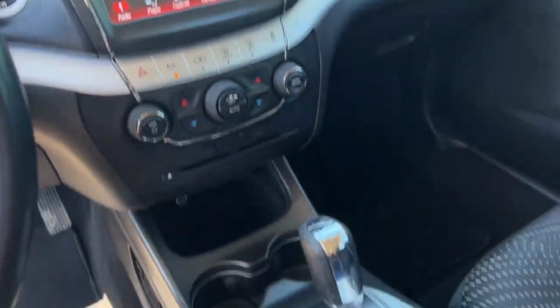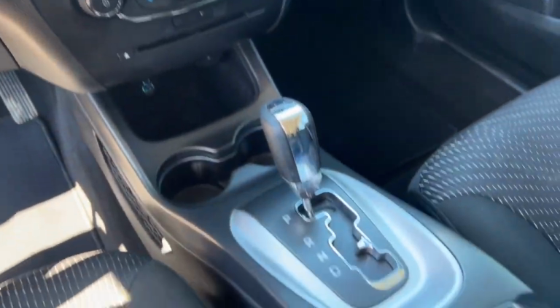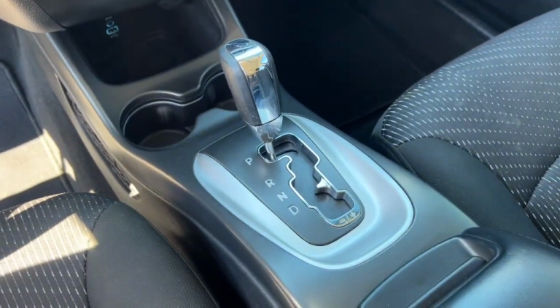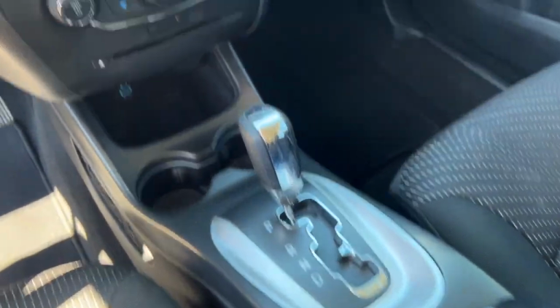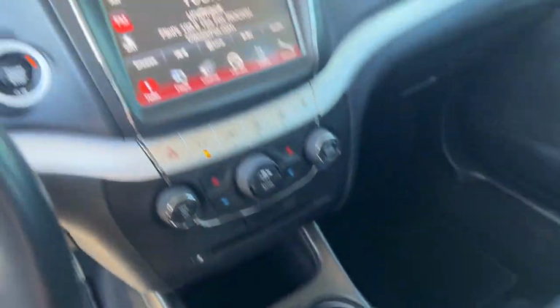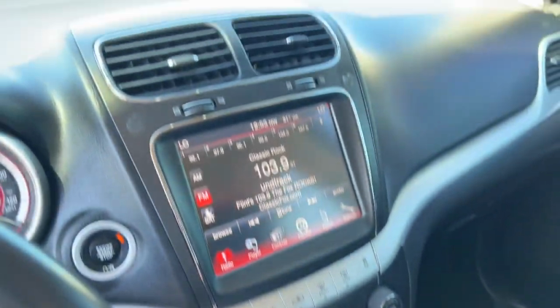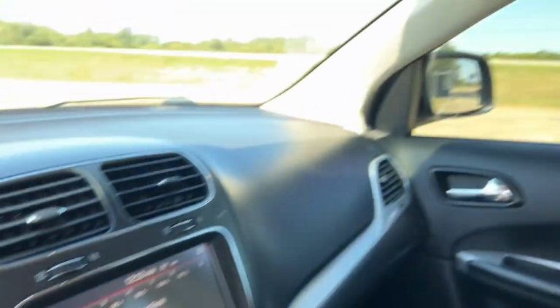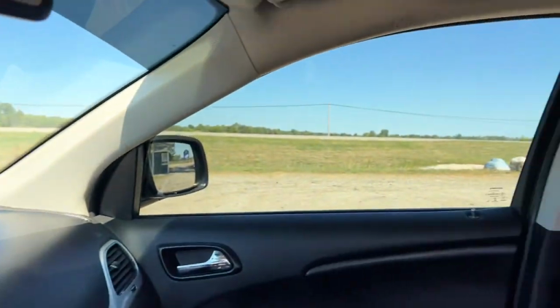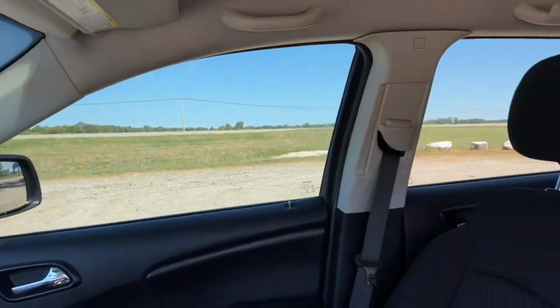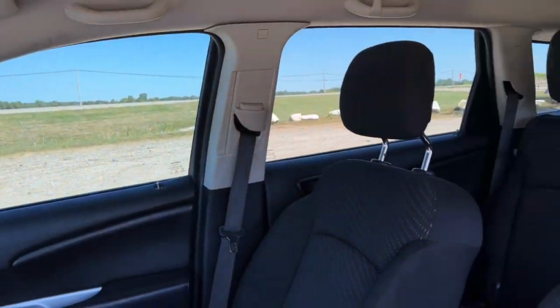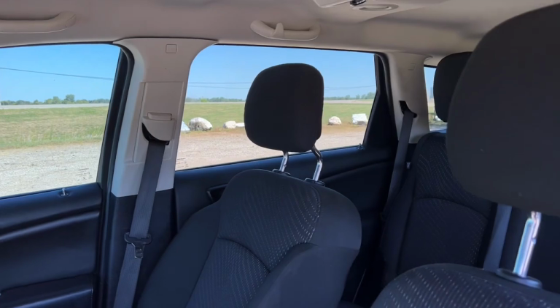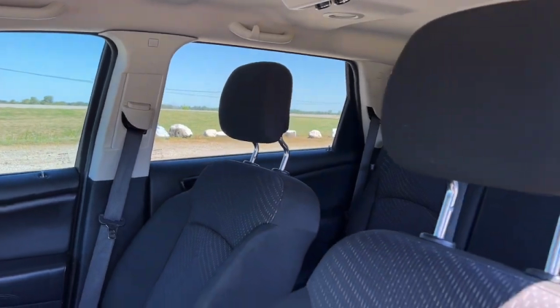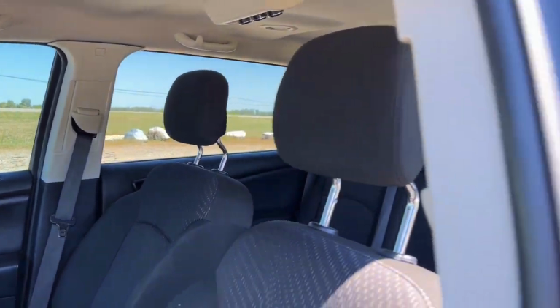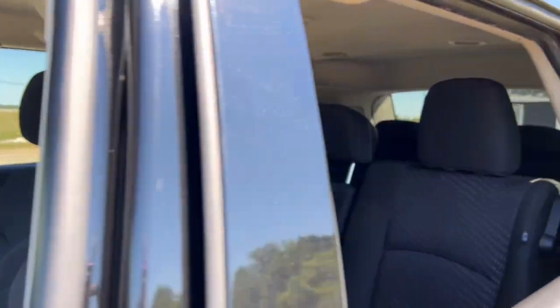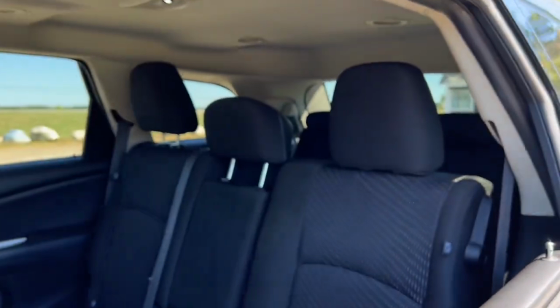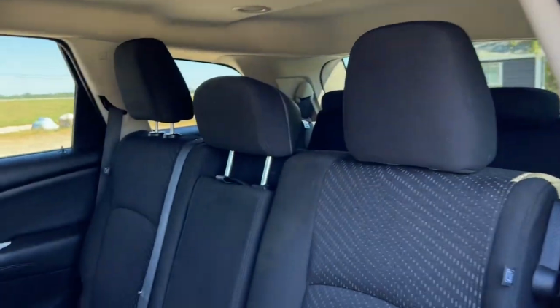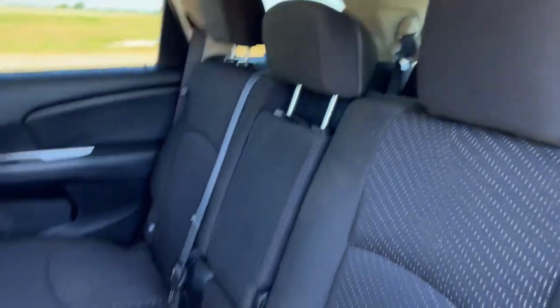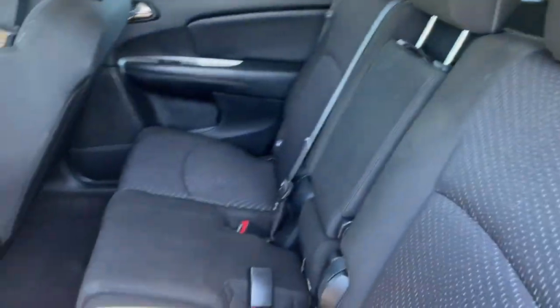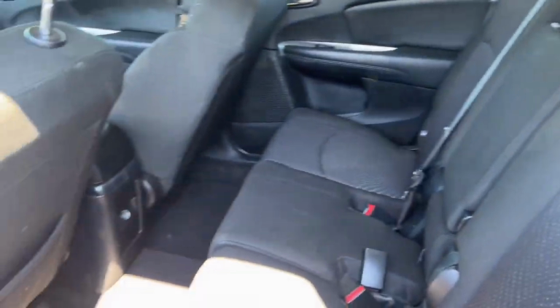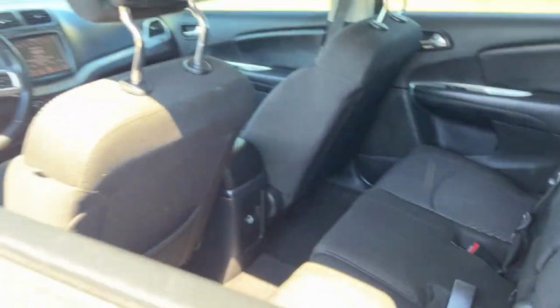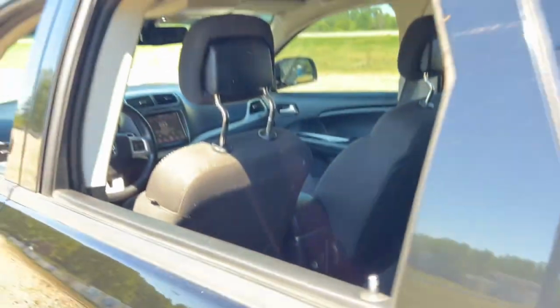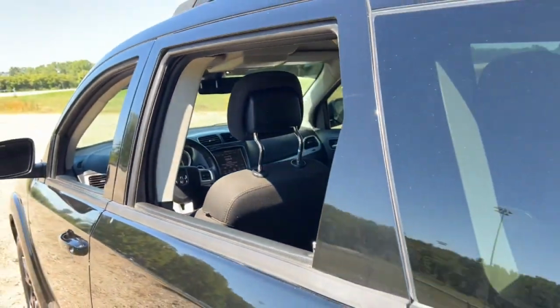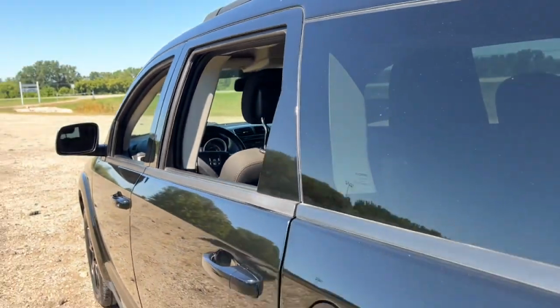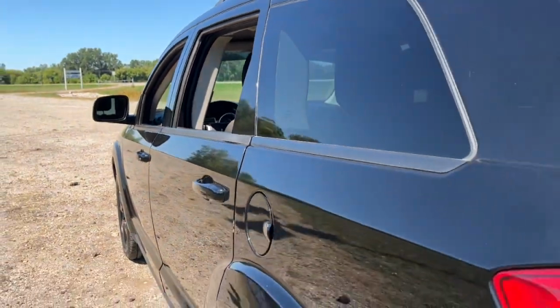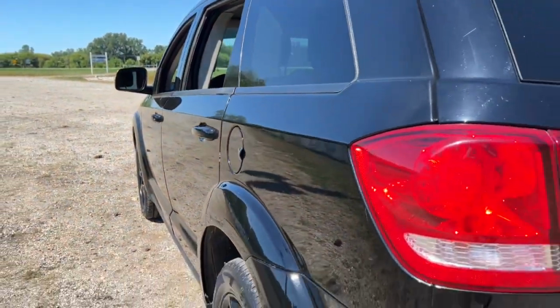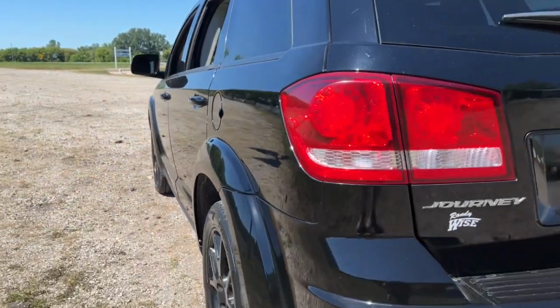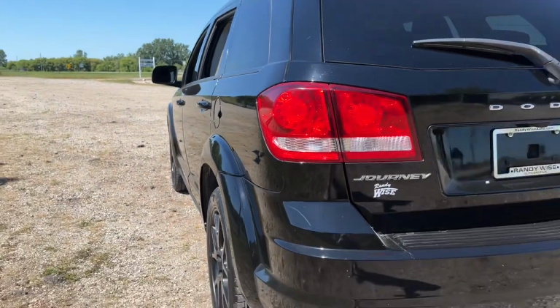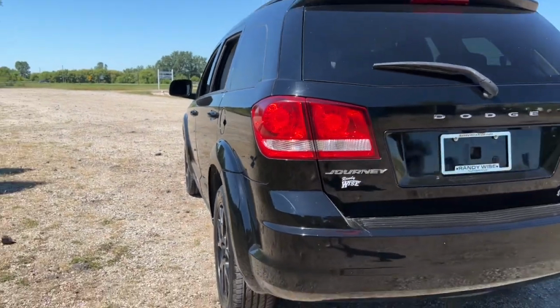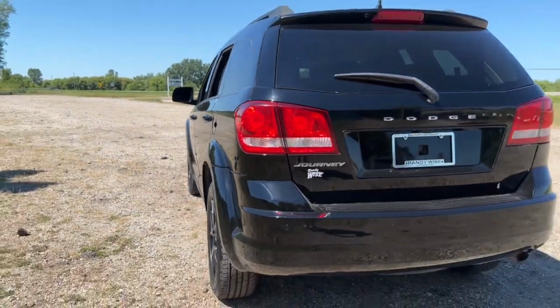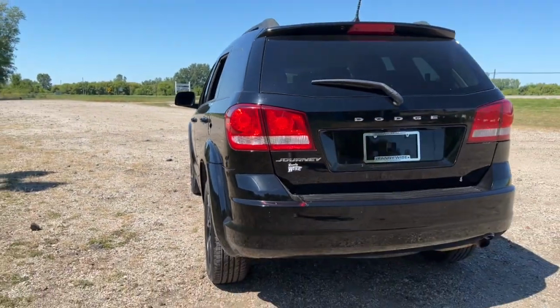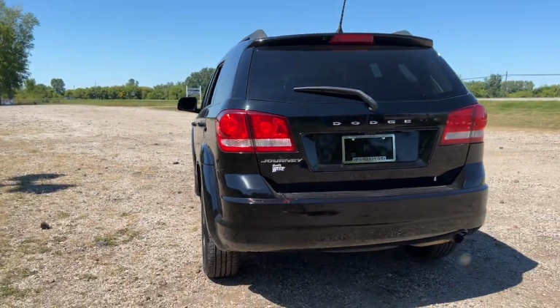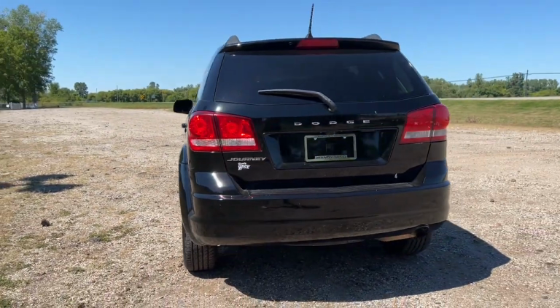Leather-wrapped steering wheel, electronic stability control, dual zone AC, traction control. Our team will give you an outstanding test drive experience. Stop in today.